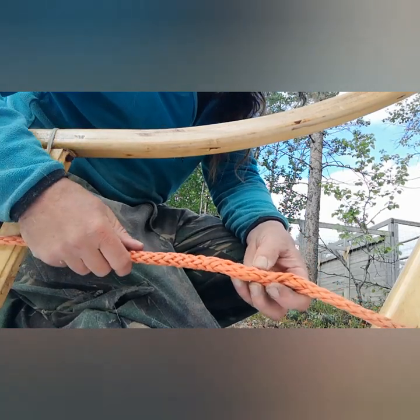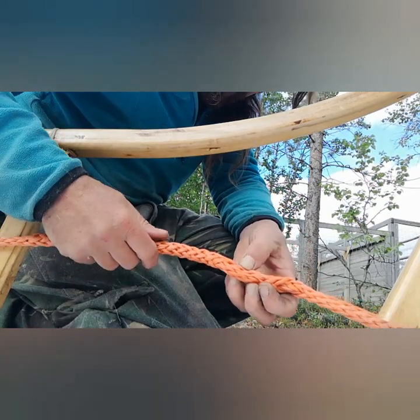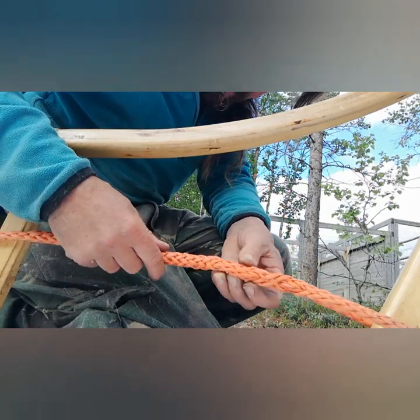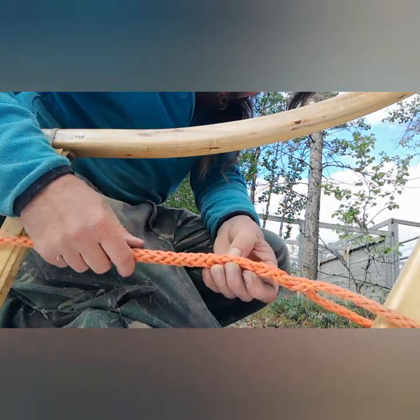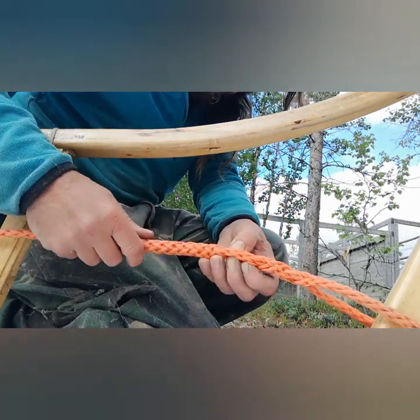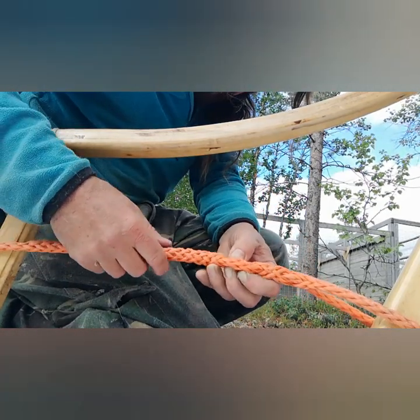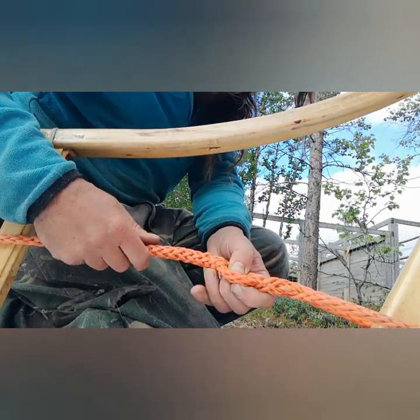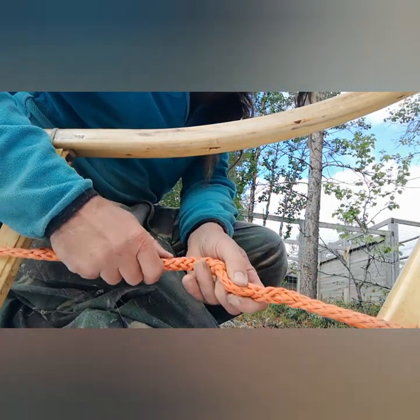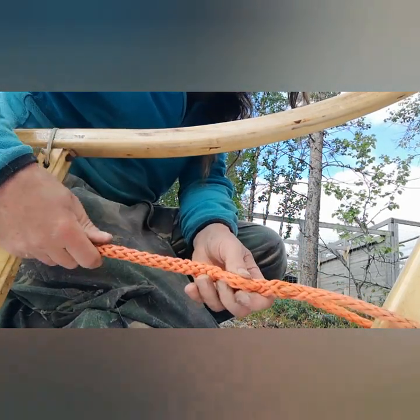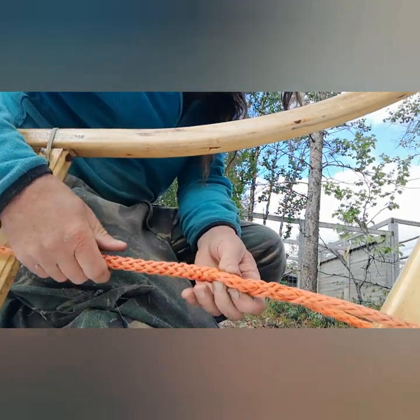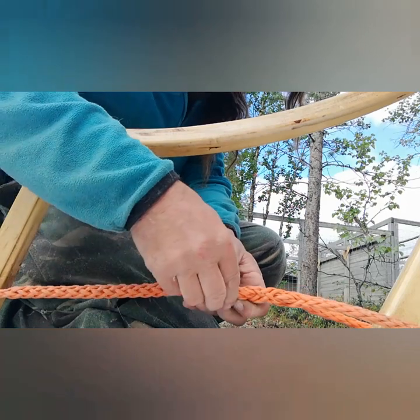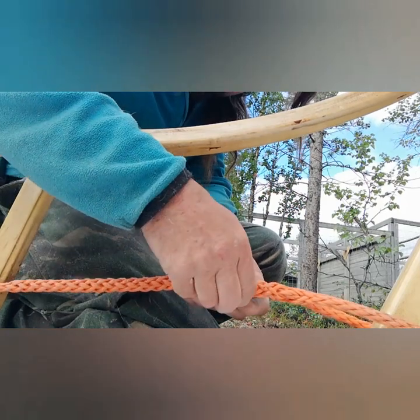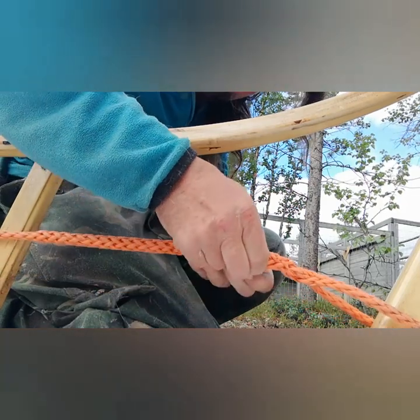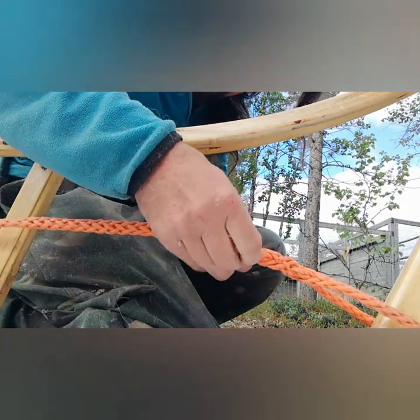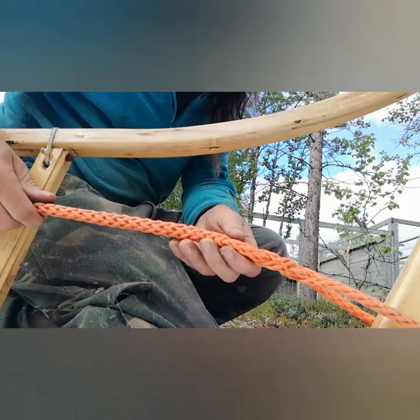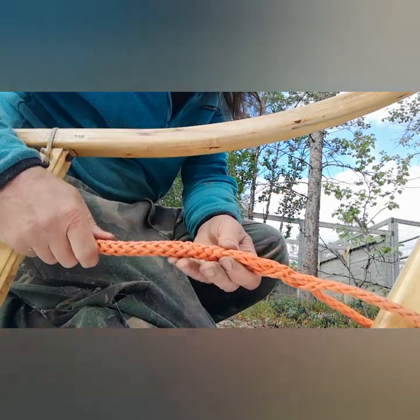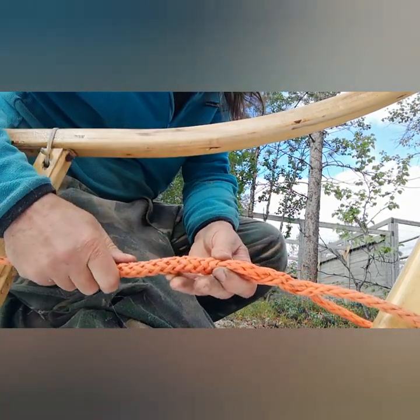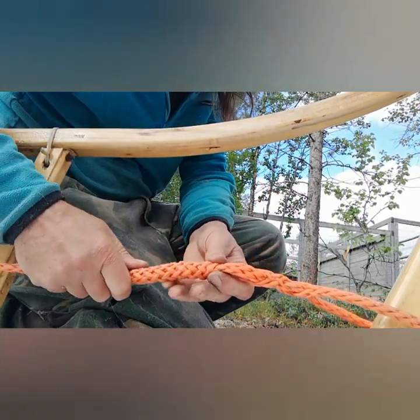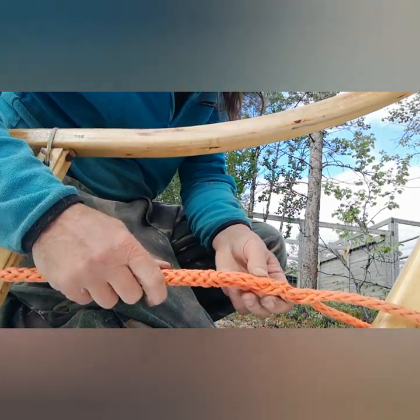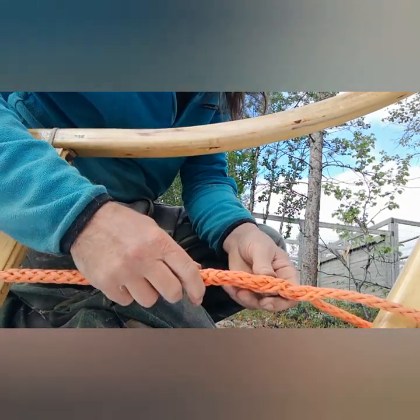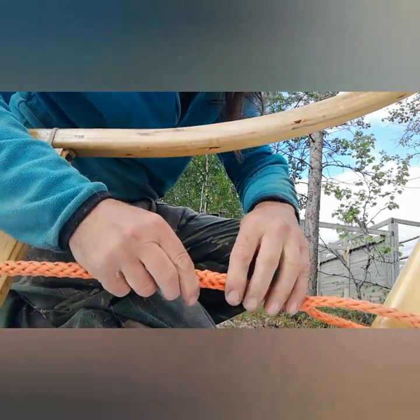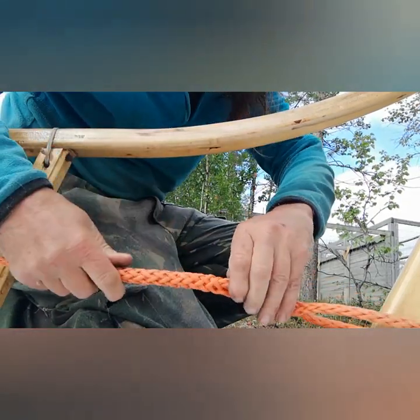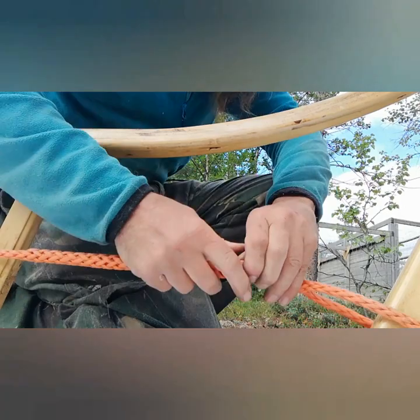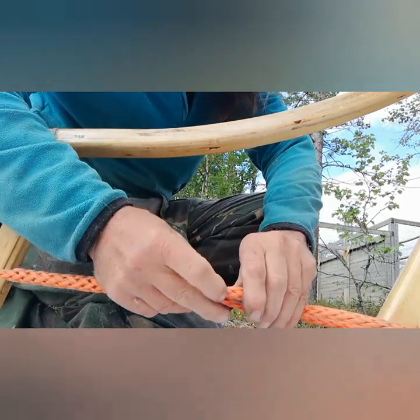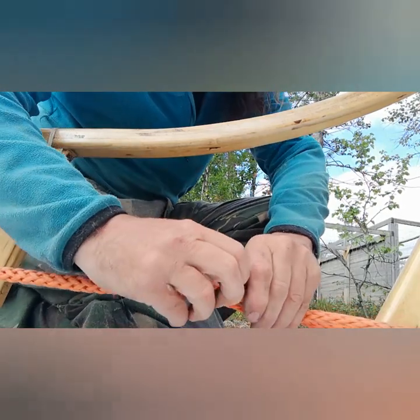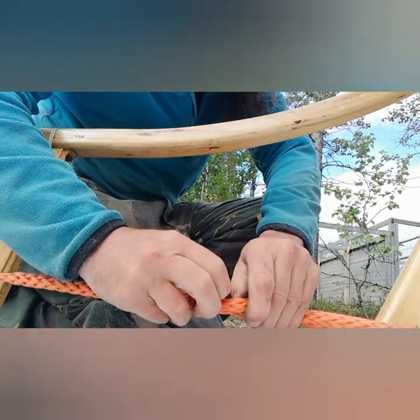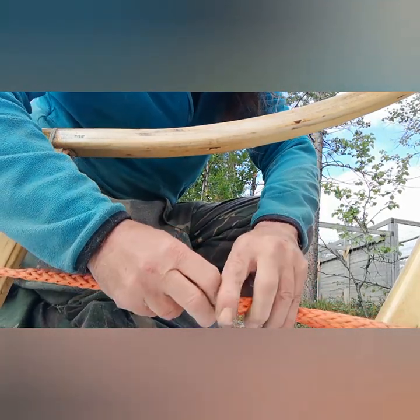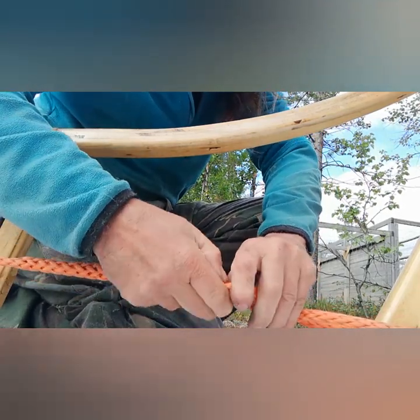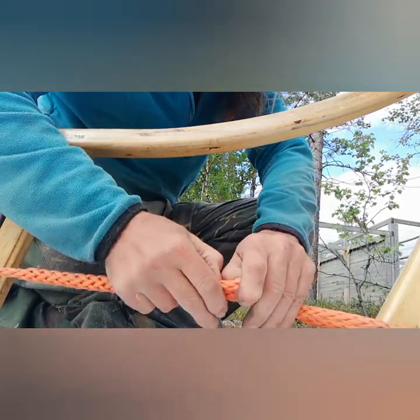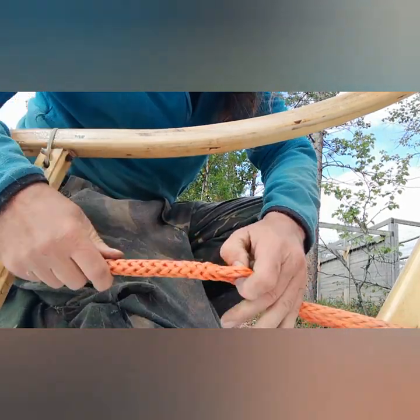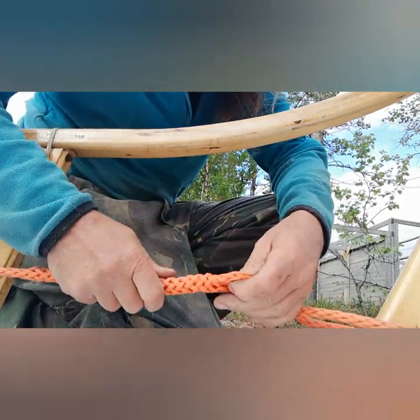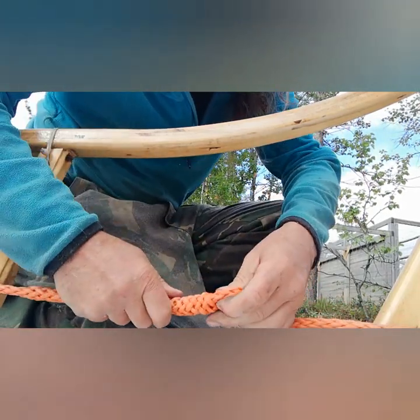I've loosened the knot but that still didn't give me enough rope. So I'm going to try and unpick this splice a little — that'll give me a little bit more rope that I can pull through.